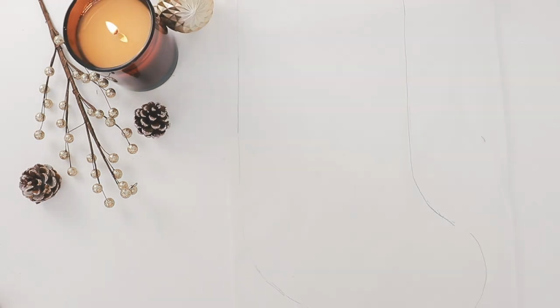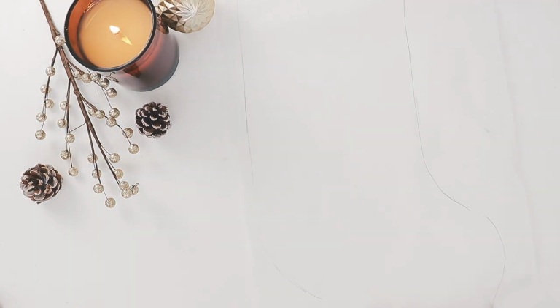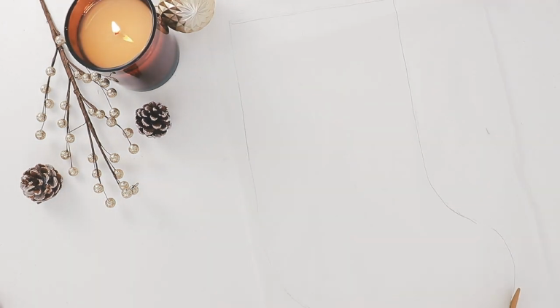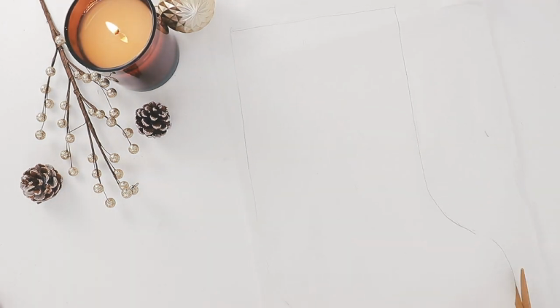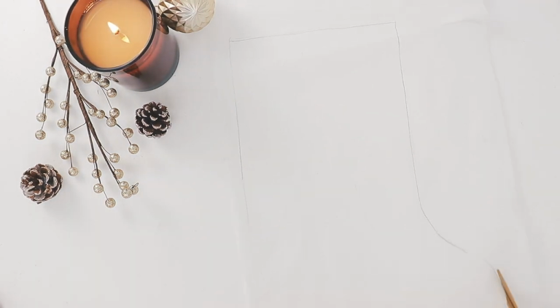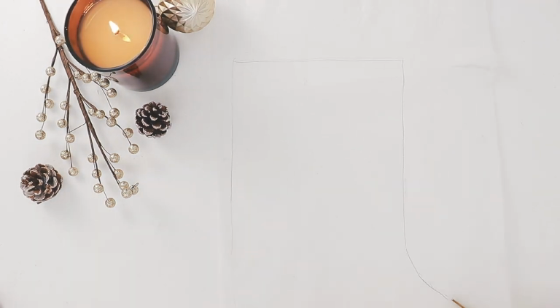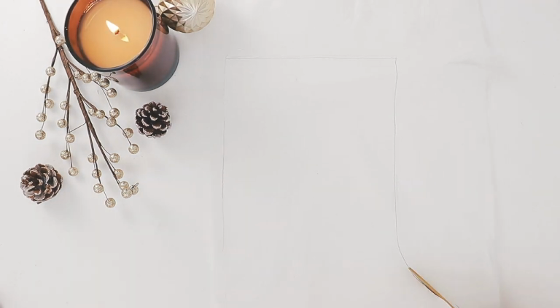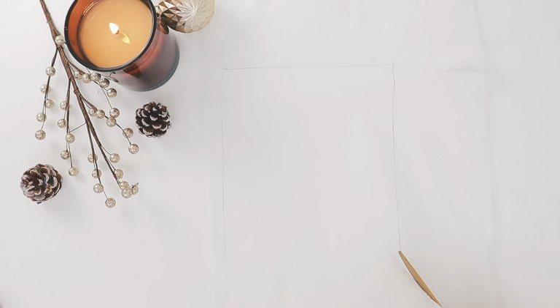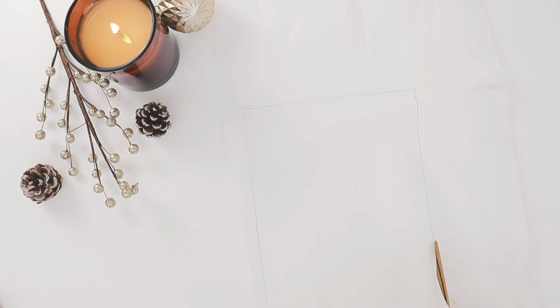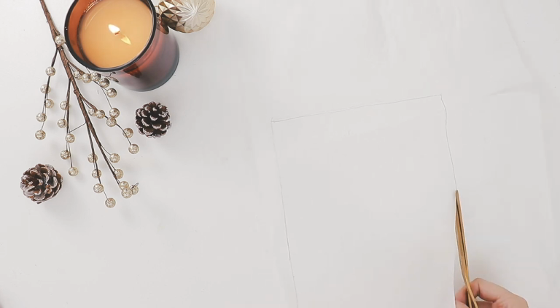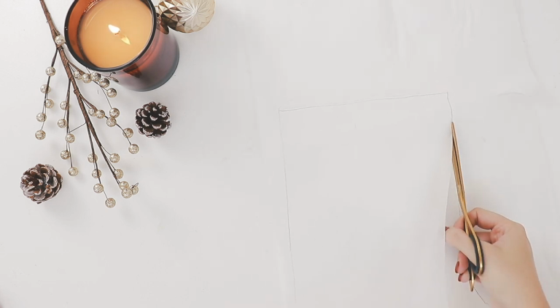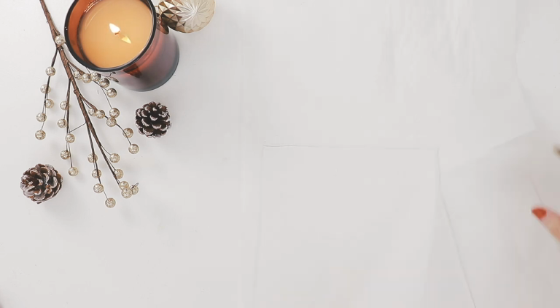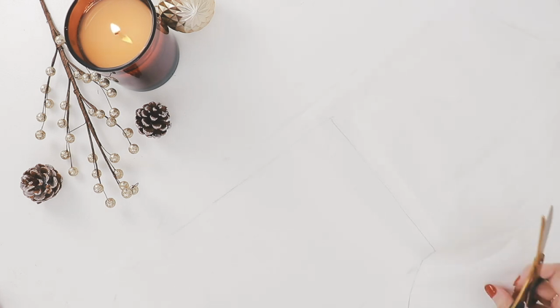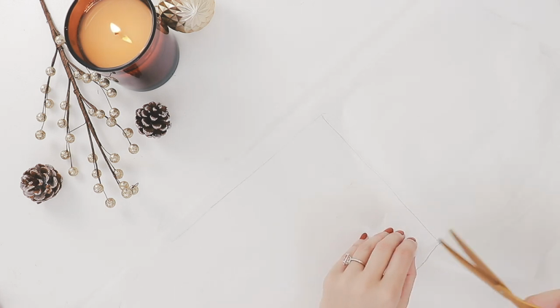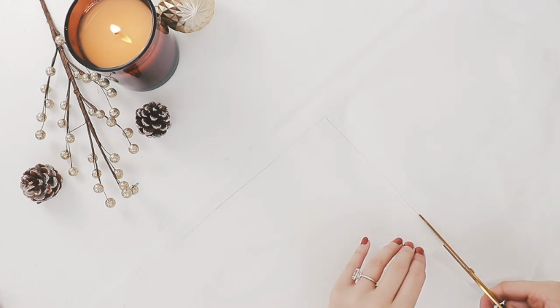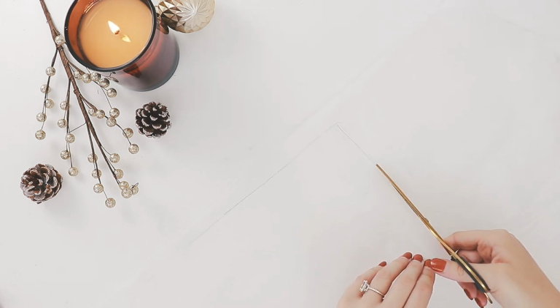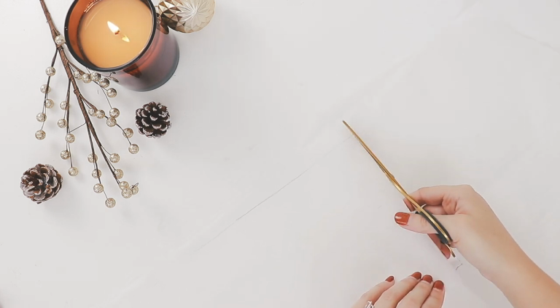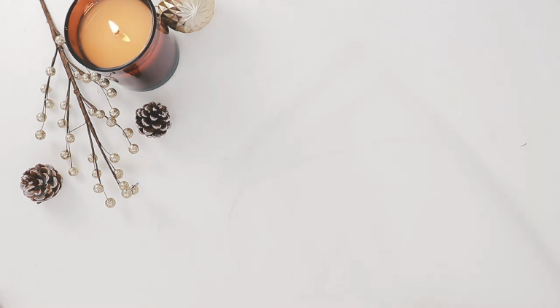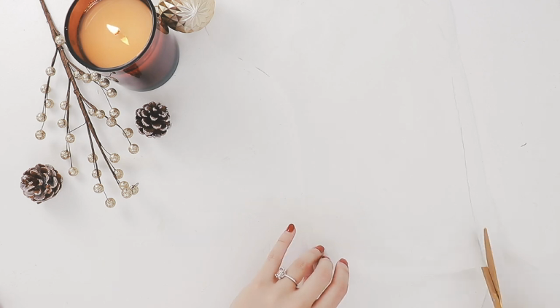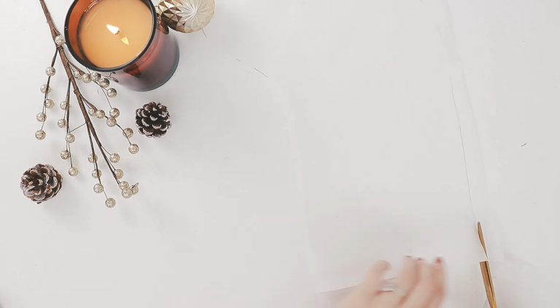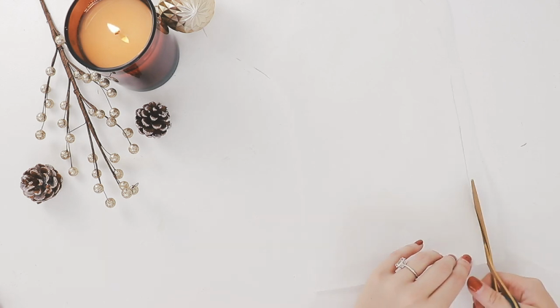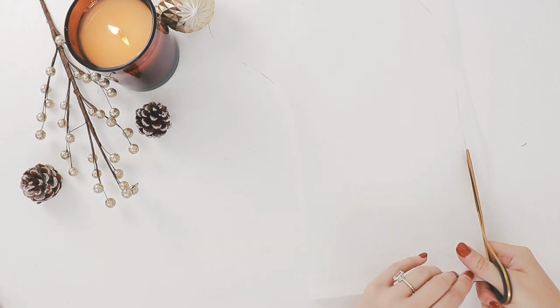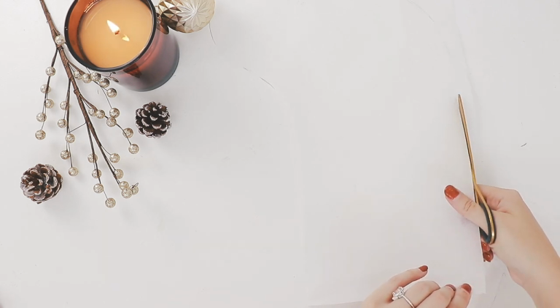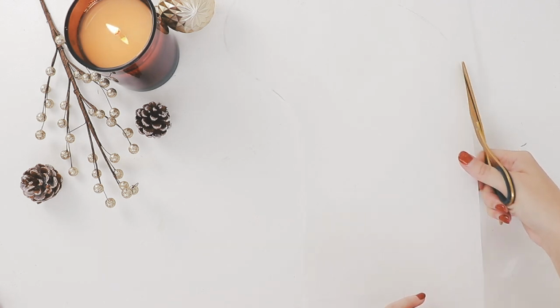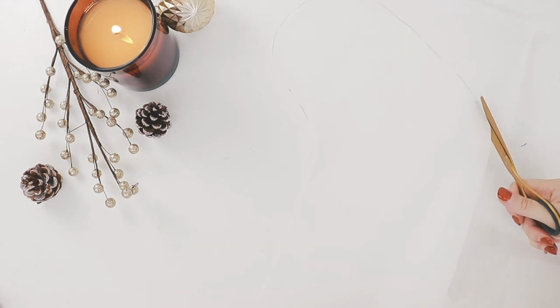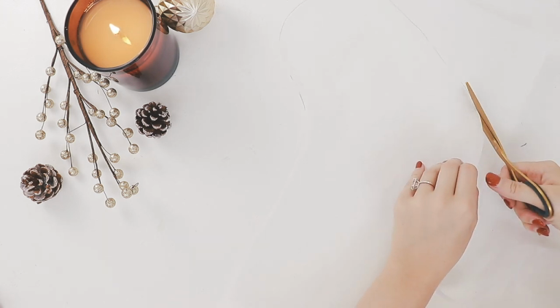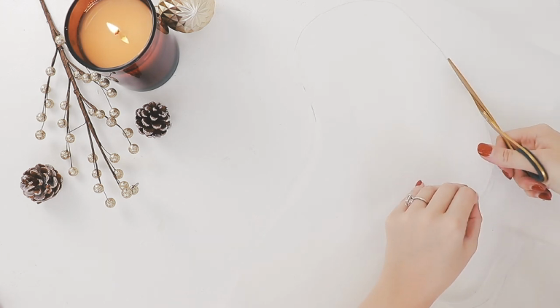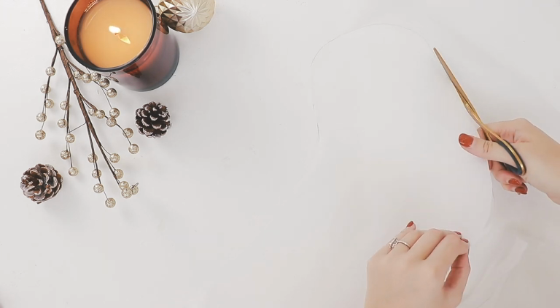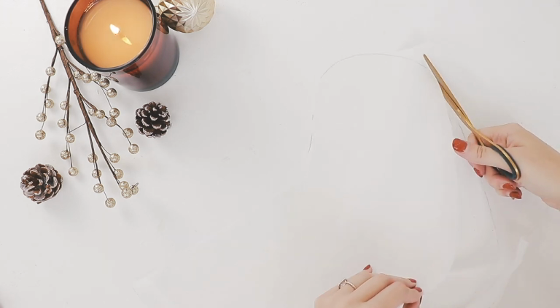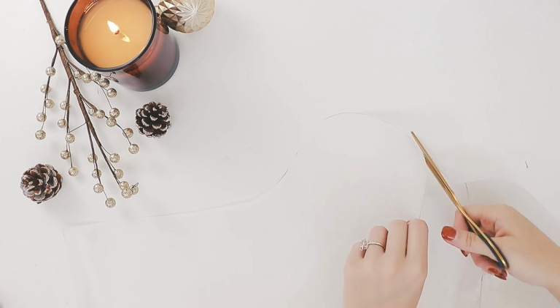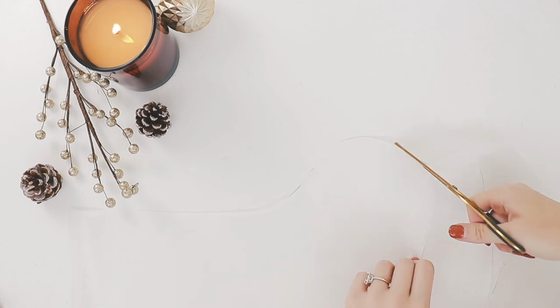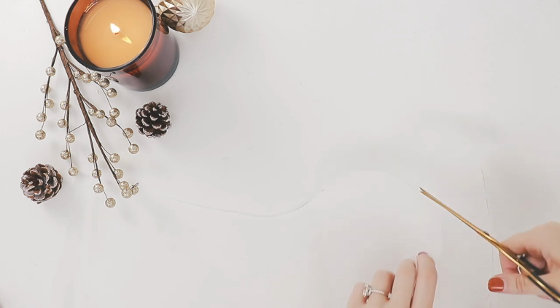I drew up a pattern for the style of stocking I wanted to make. You can do this too, or trace a stocking you already have. I drew mine on baking paper then cut it out. Remember to include seam allowance — I'm using a one centimetre seam allowance.